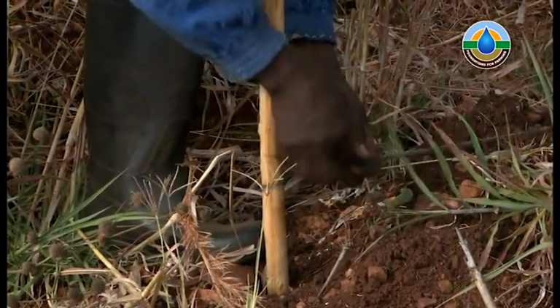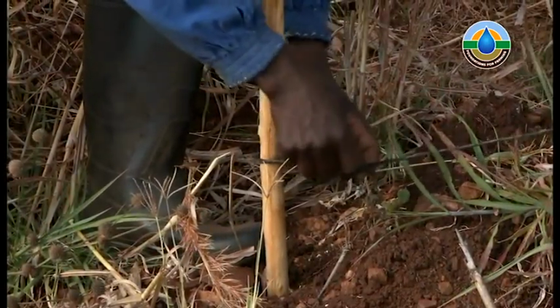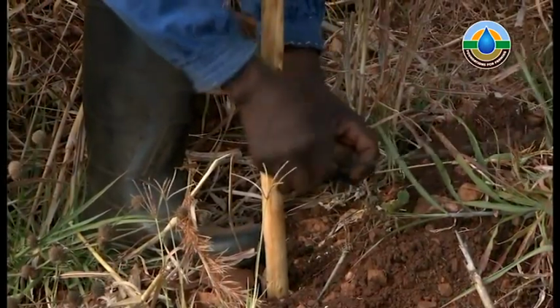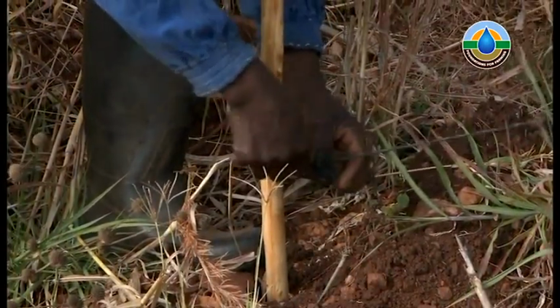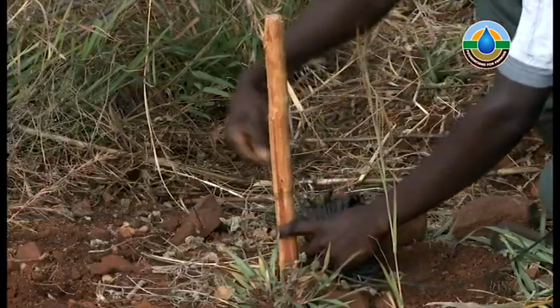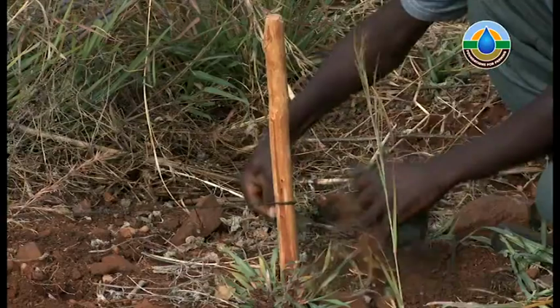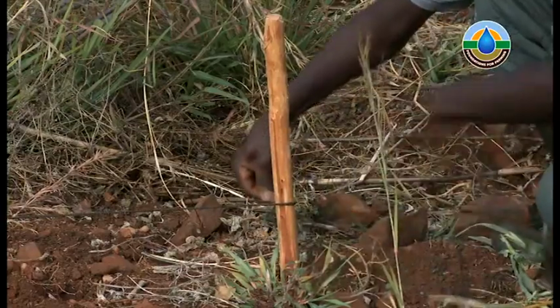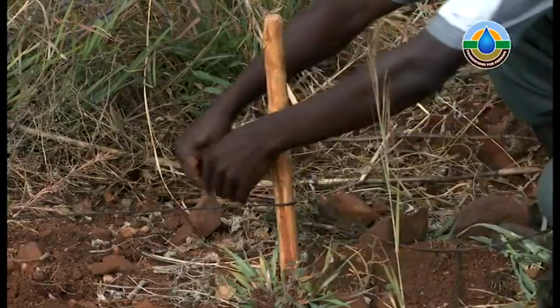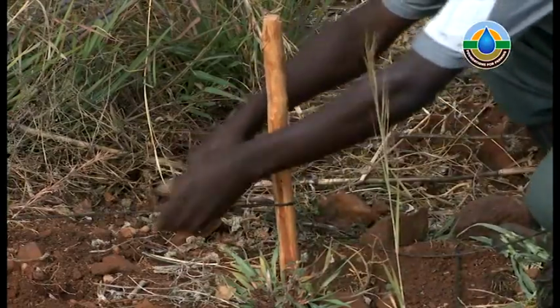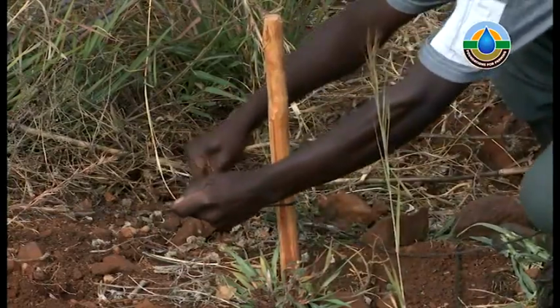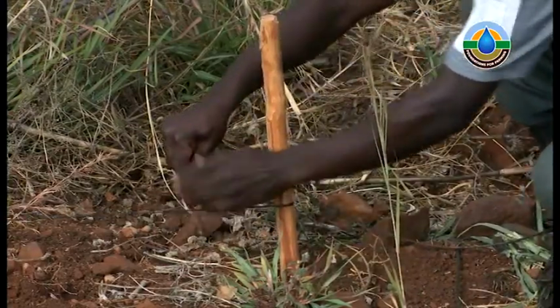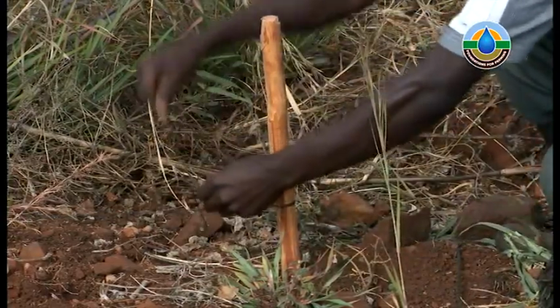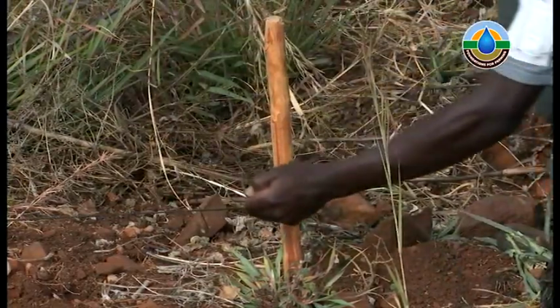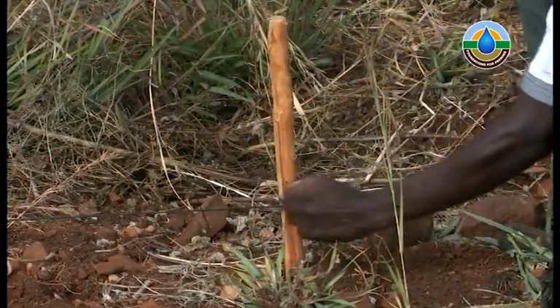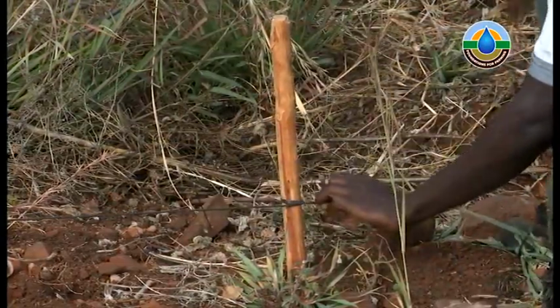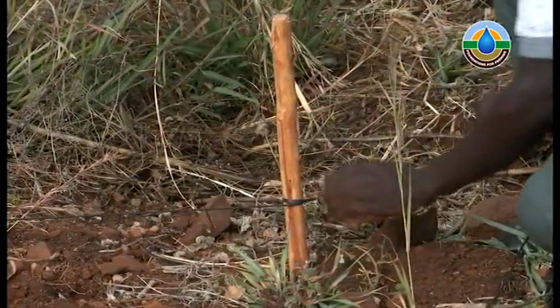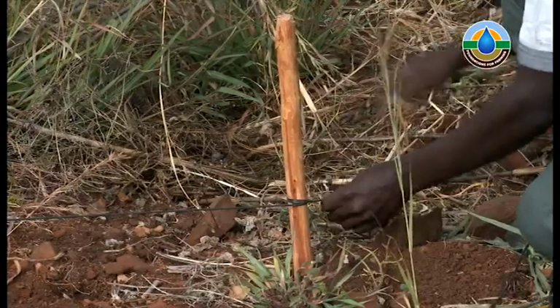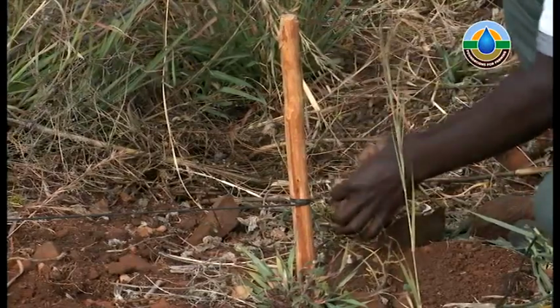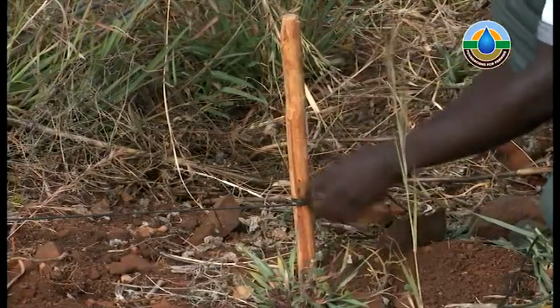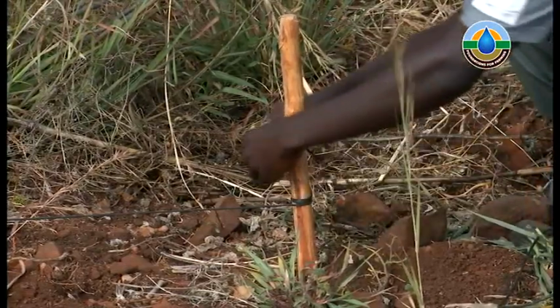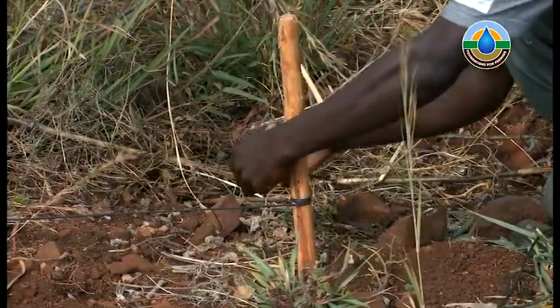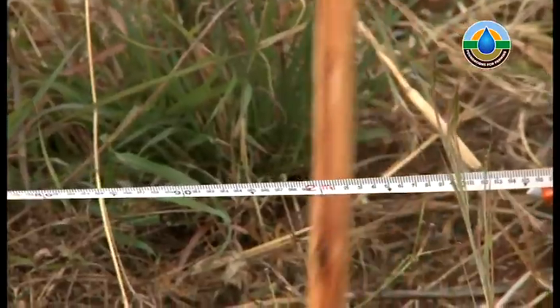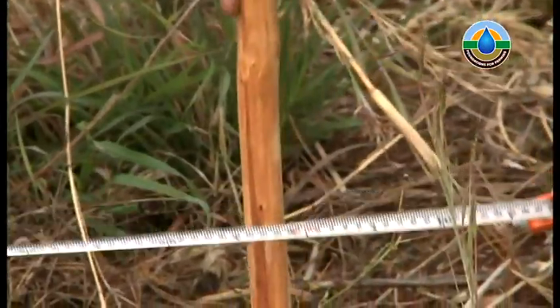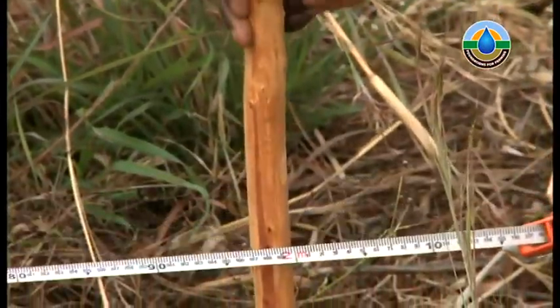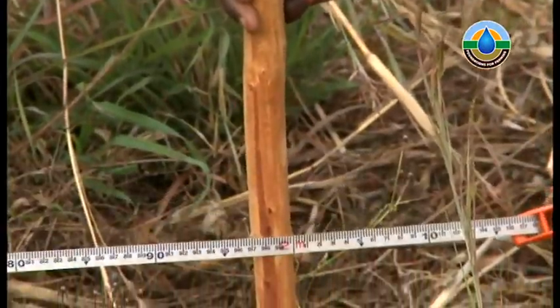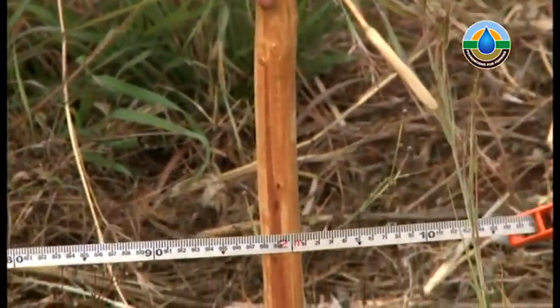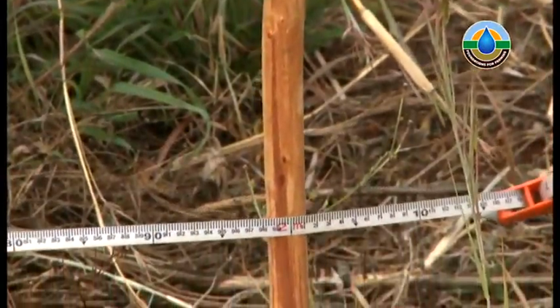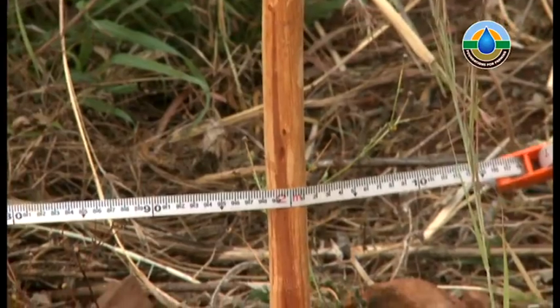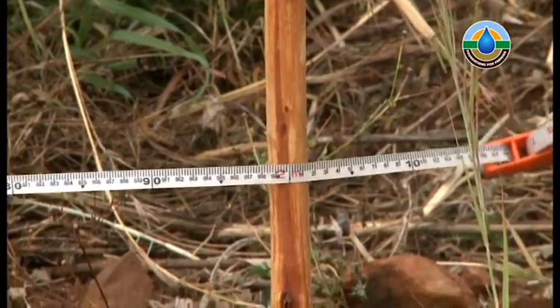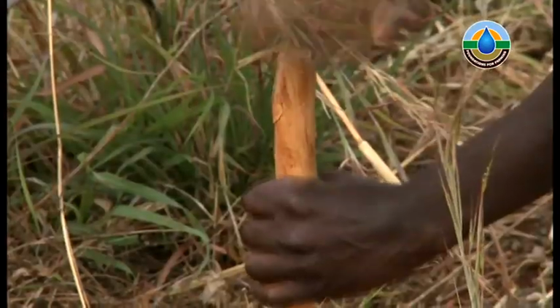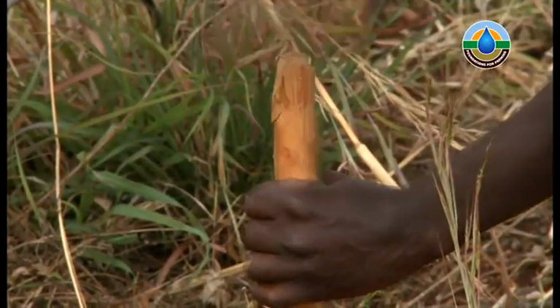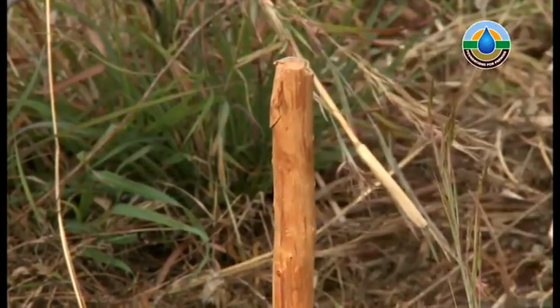Mark out the baseline by putting a peg at each end, then tie a piece of string from one peg to the other and pull it tight to form a straight line. Measure 2 metres width along the baseline and place a peg.